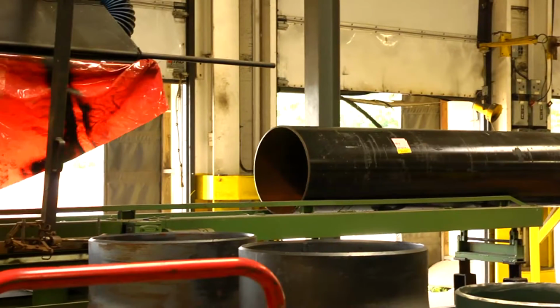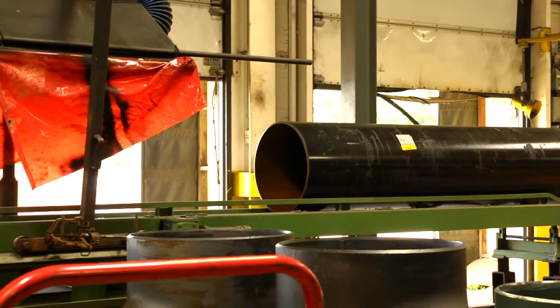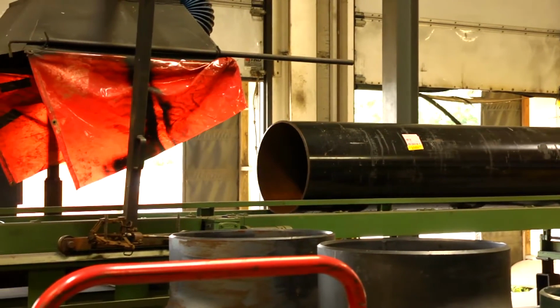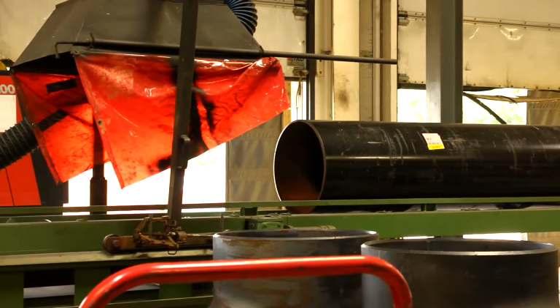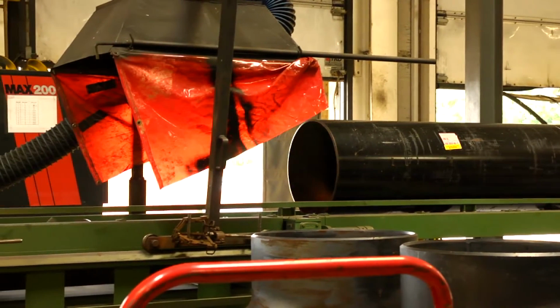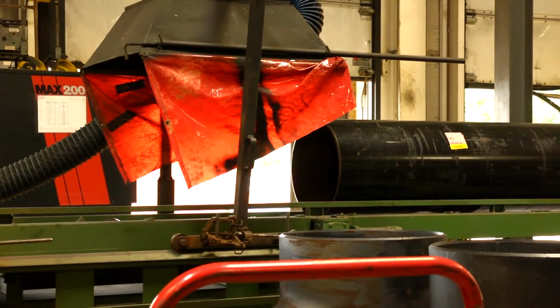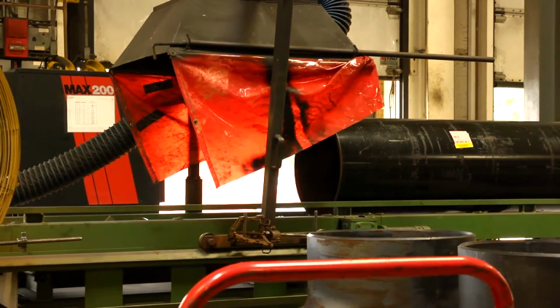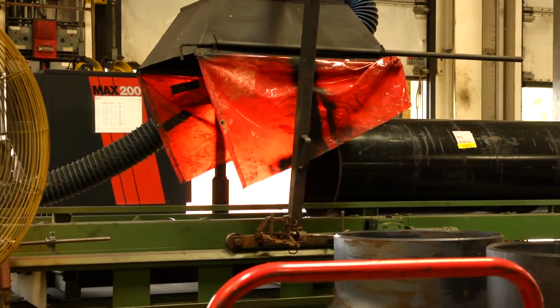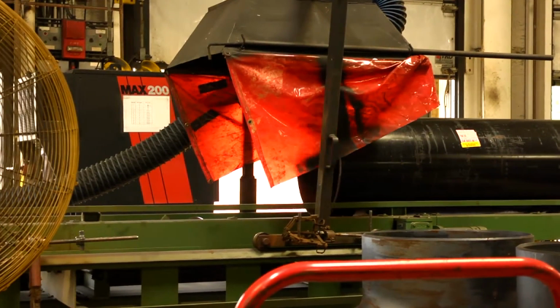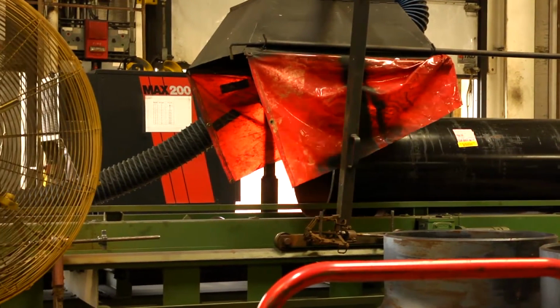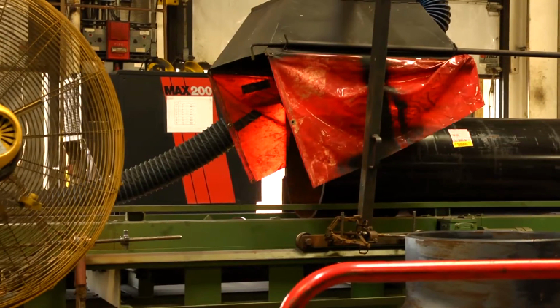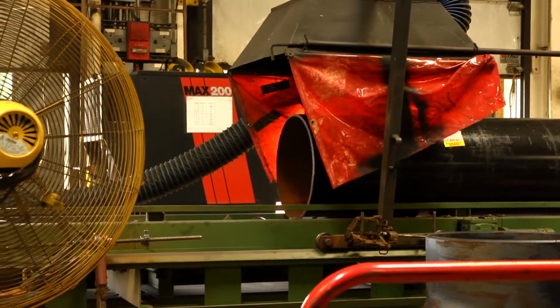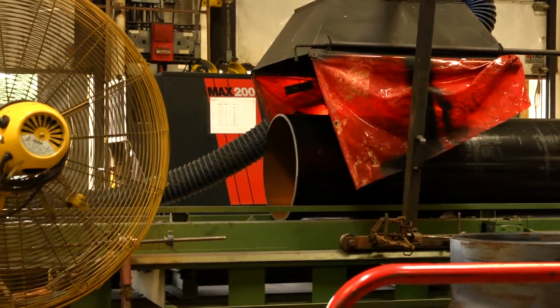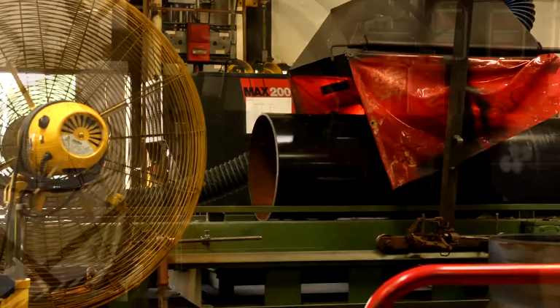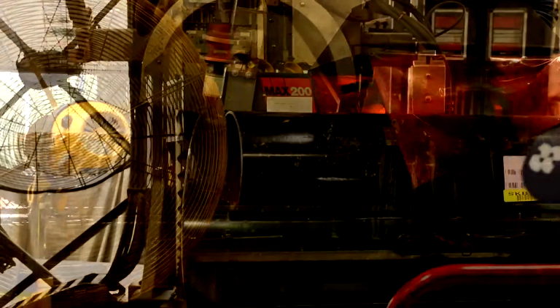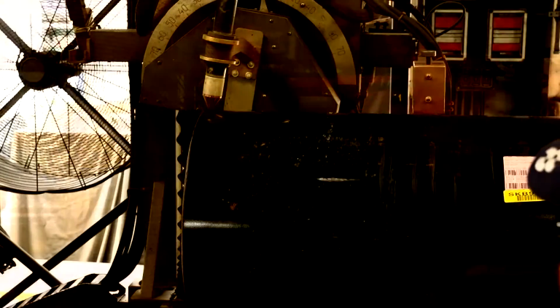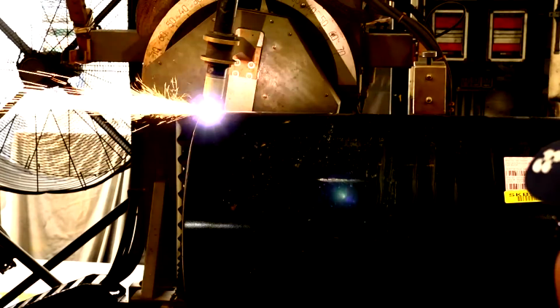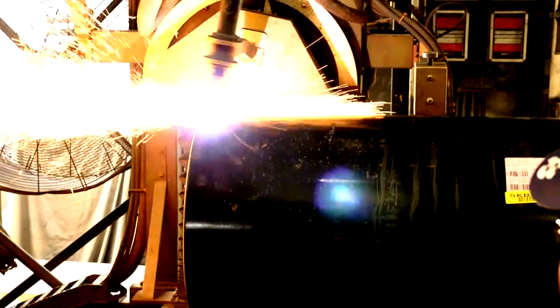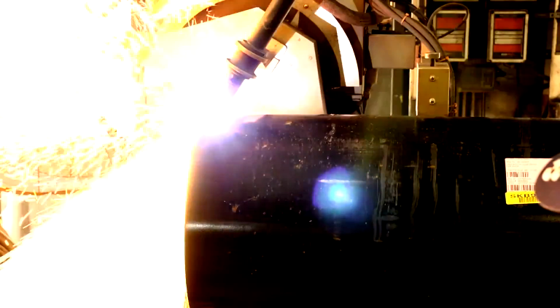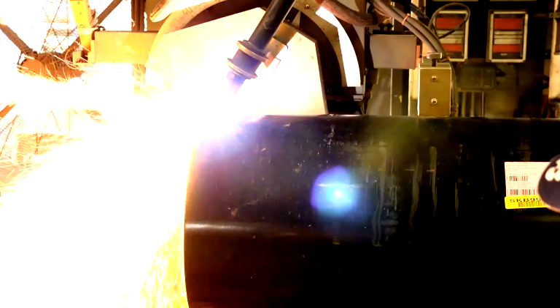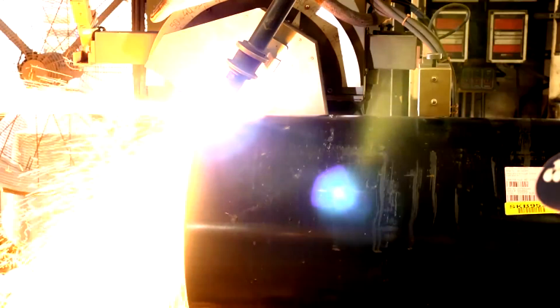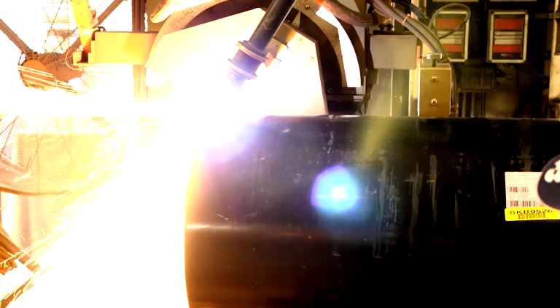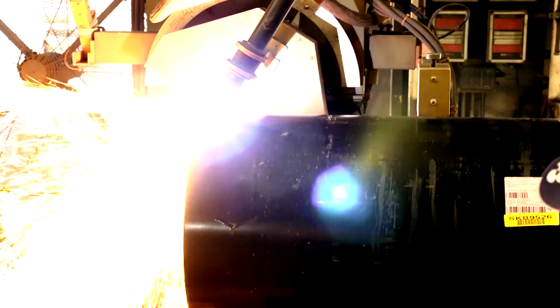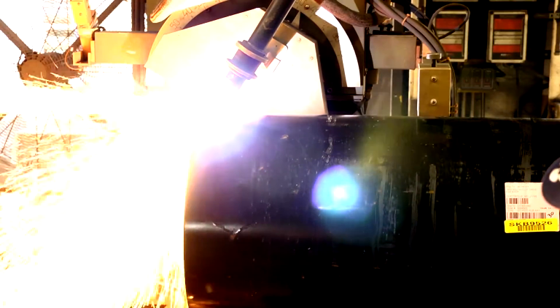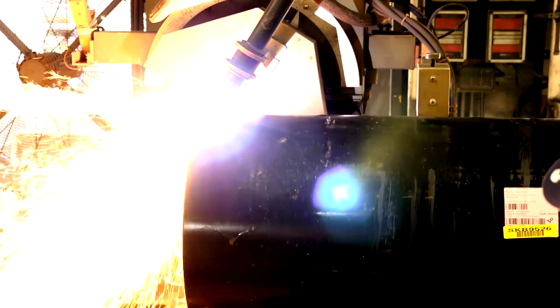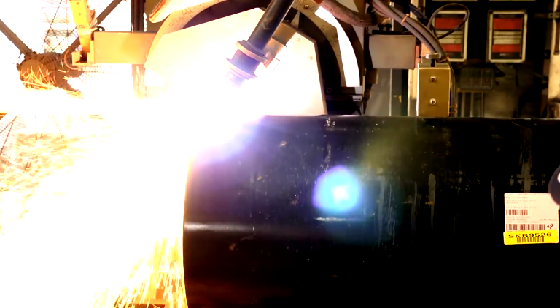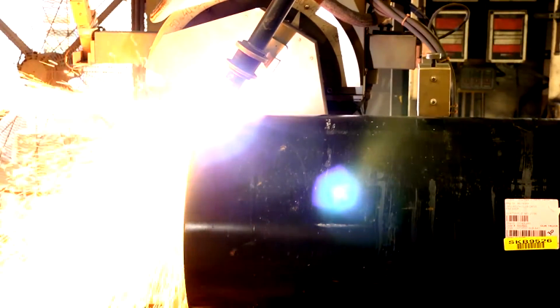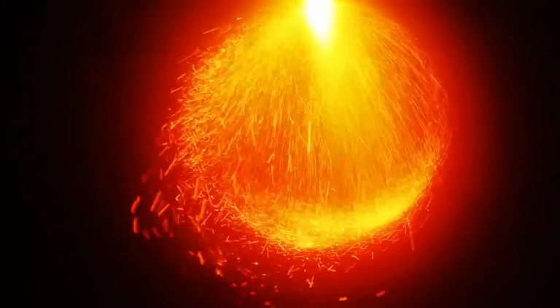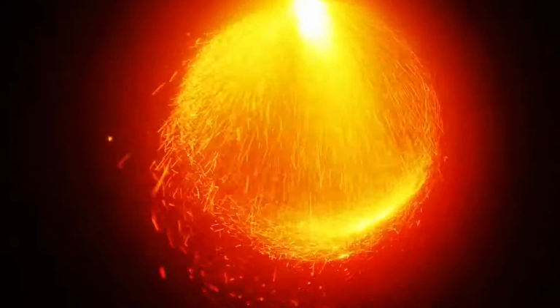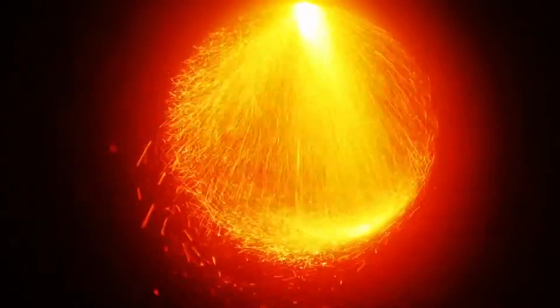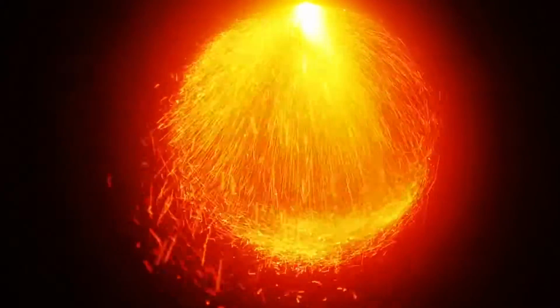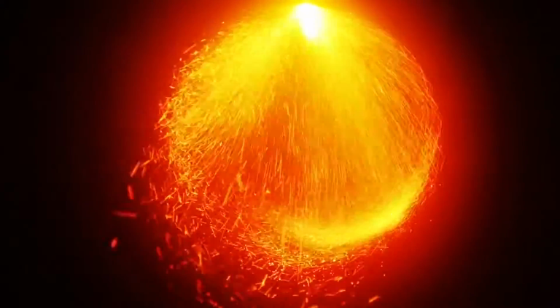The pipe travels down this 60-foot automated conveyor and the cutting begins. The machine rotates the pipe as the torch precisely cuts it into the required length, including cutting round holes where connections will later be welded.